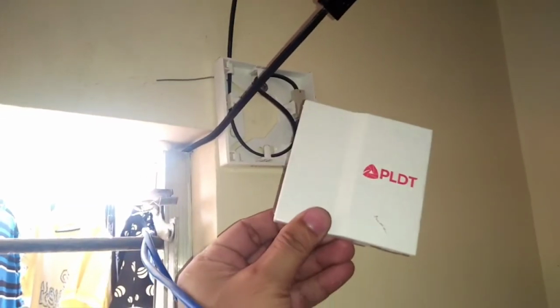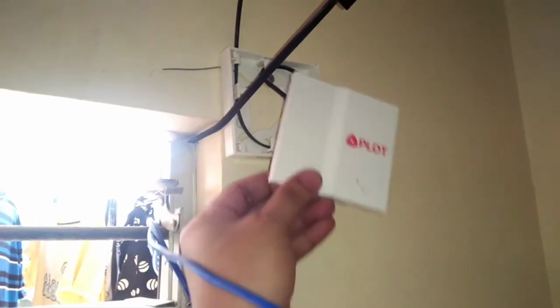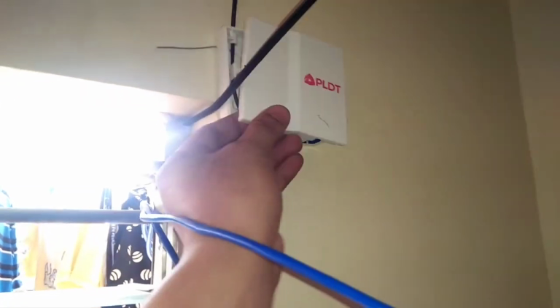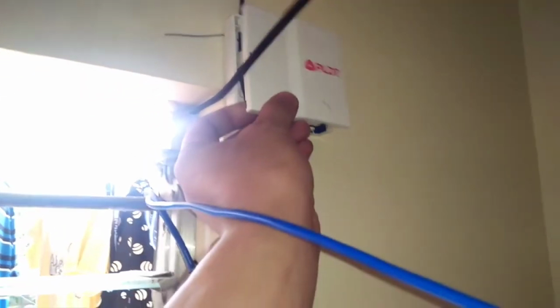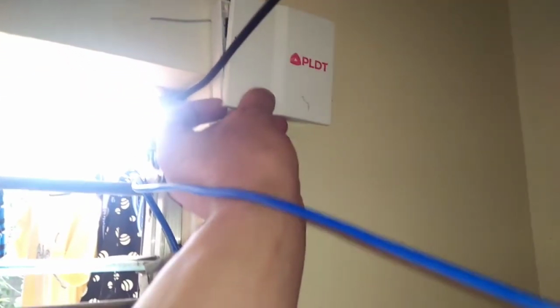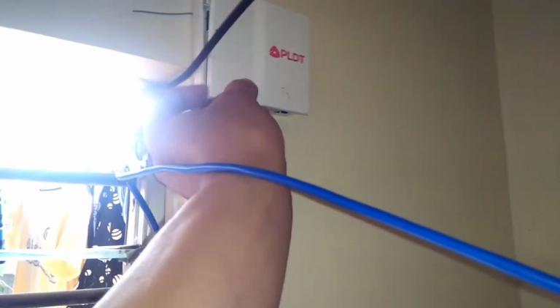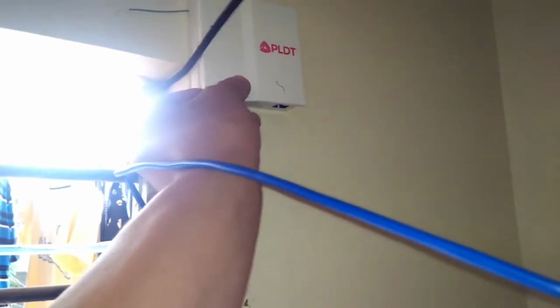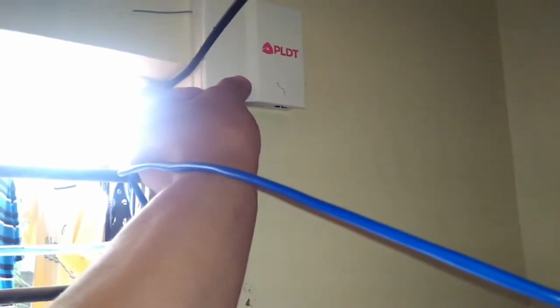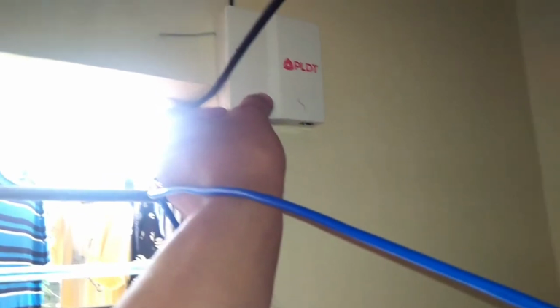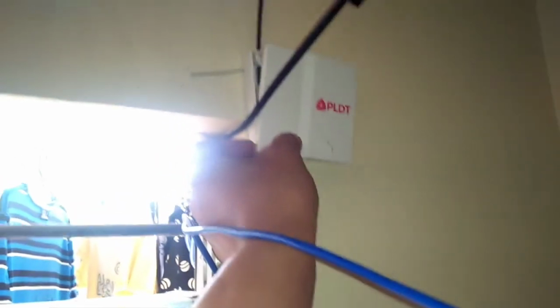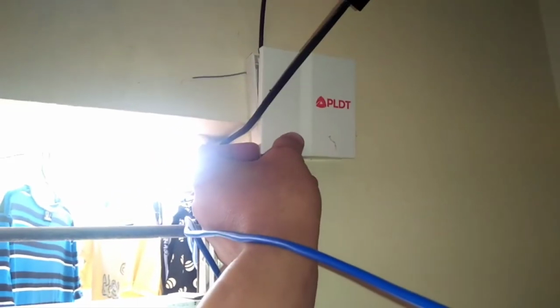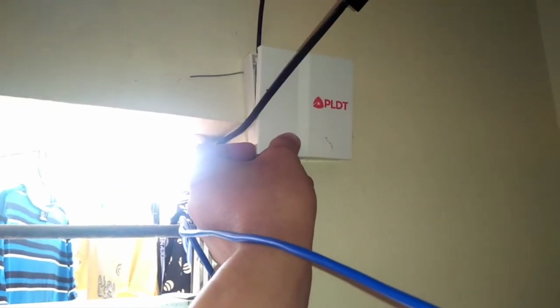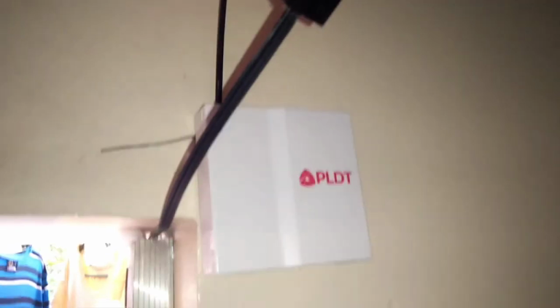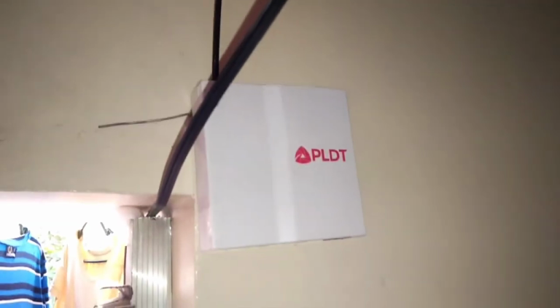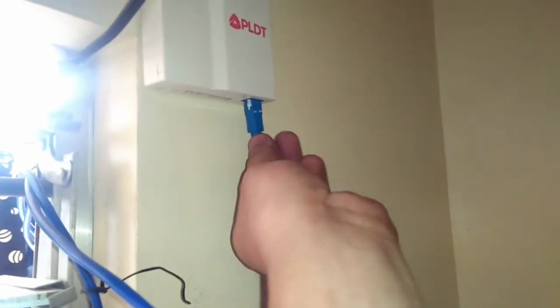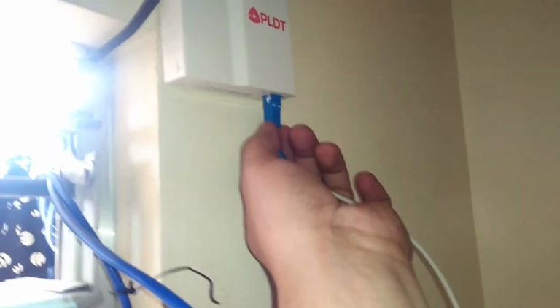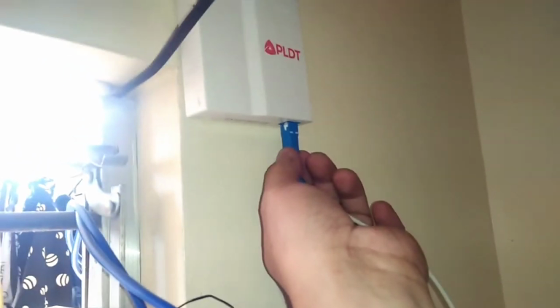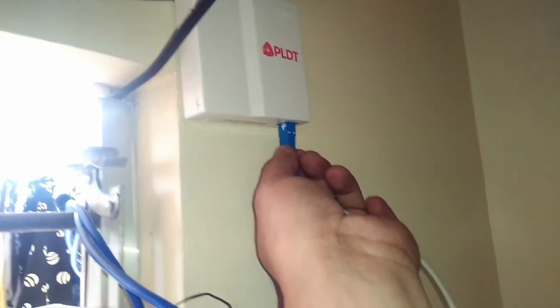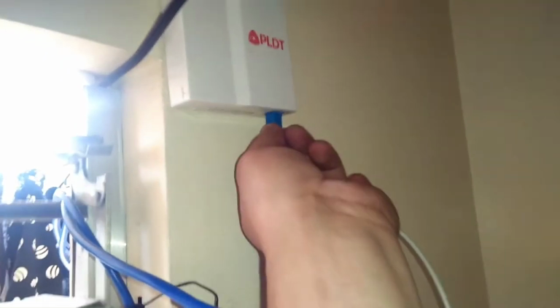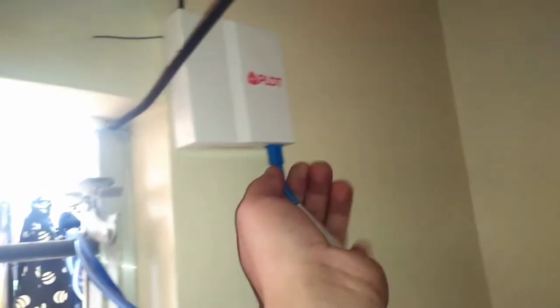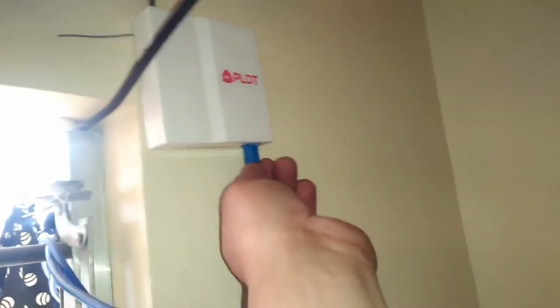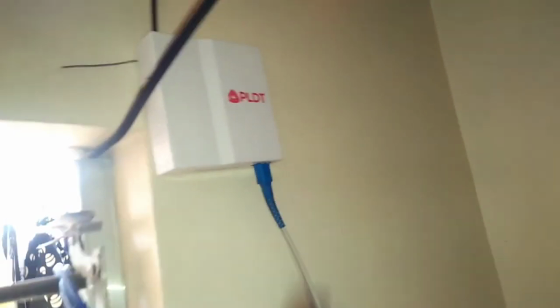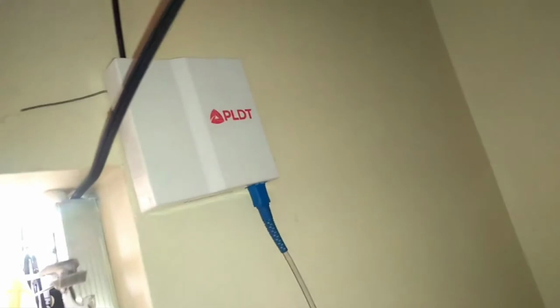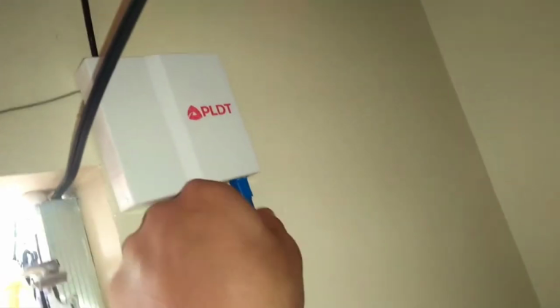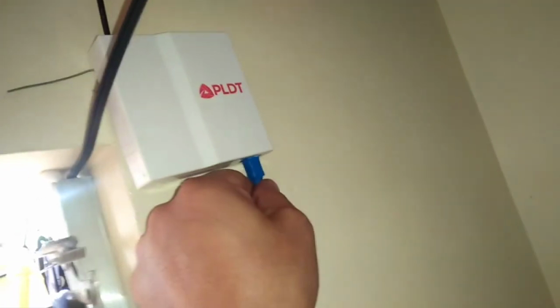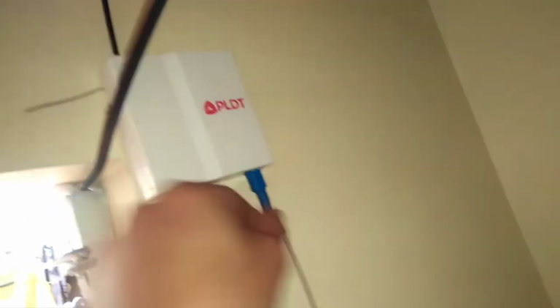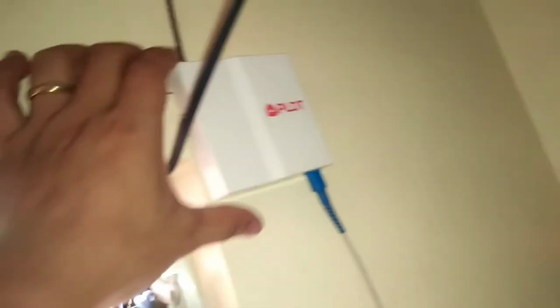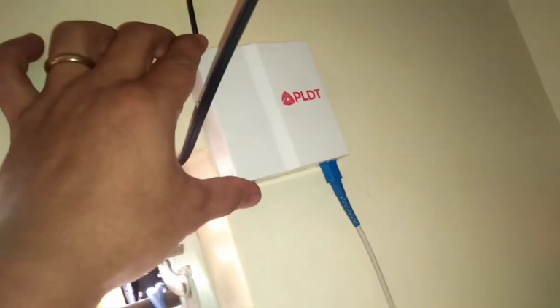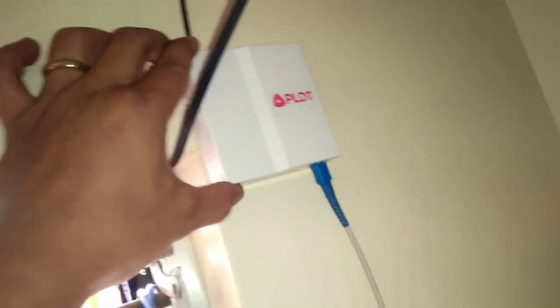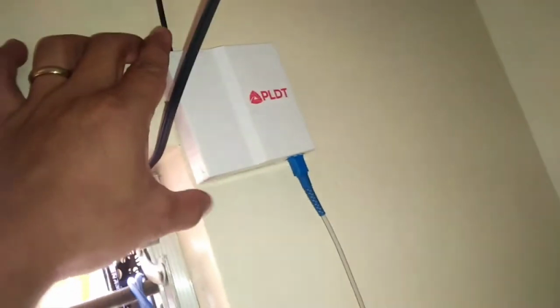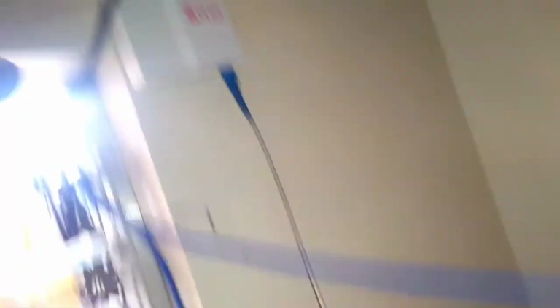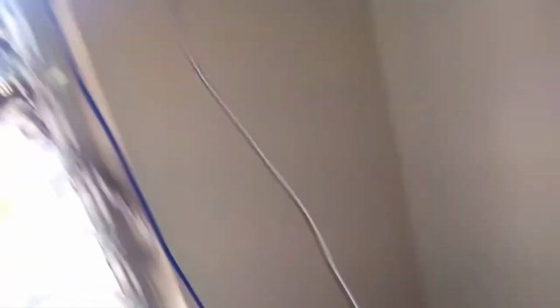So we are almost done. Just need to put the cover back and insert the fiber cable from the Wi-Fi modem, and that's good to go.